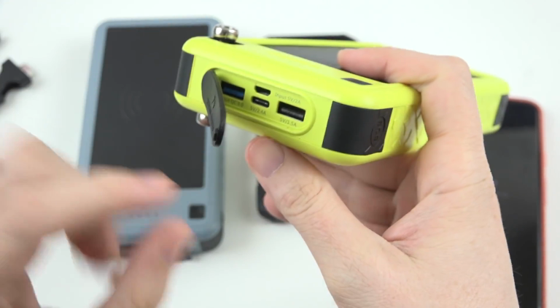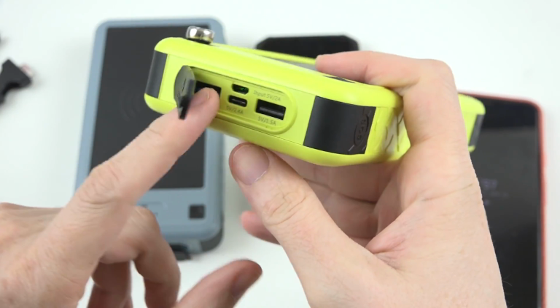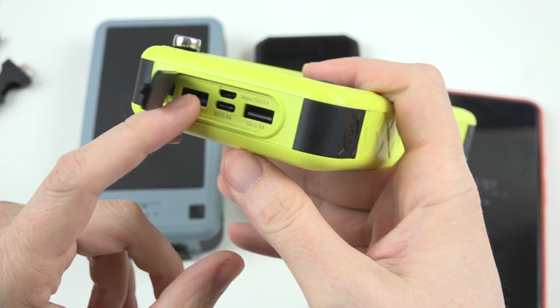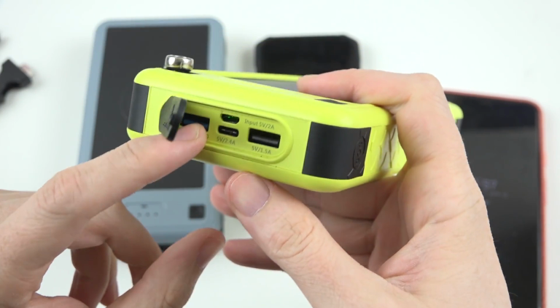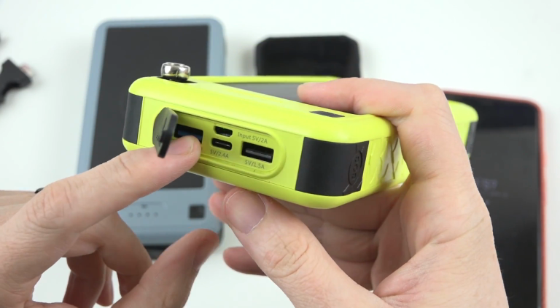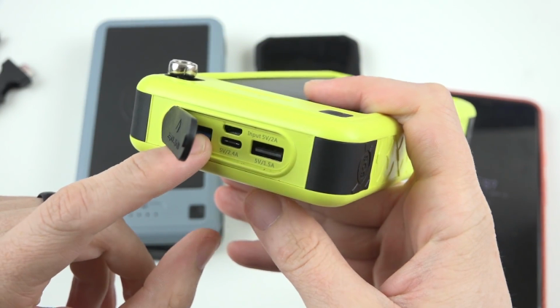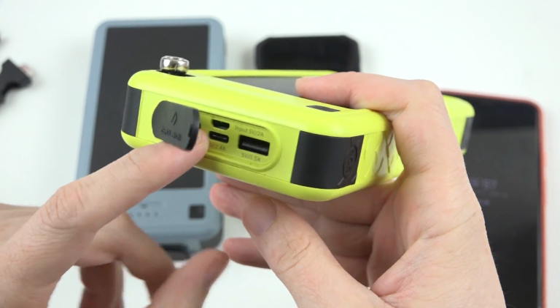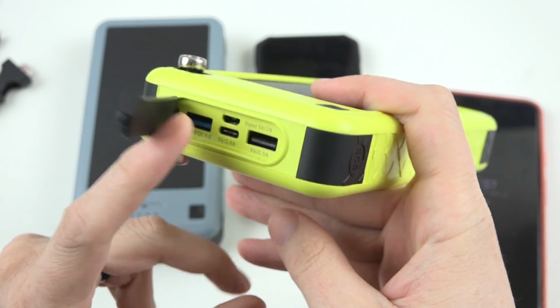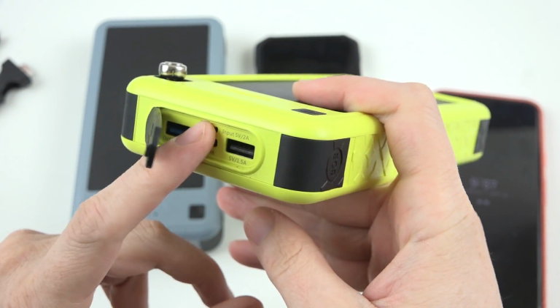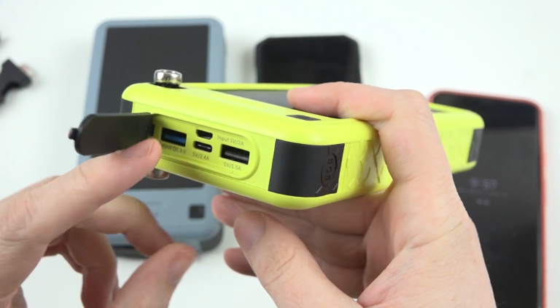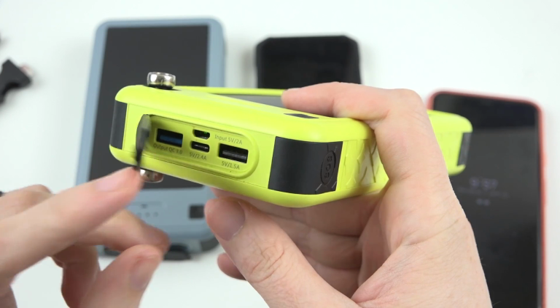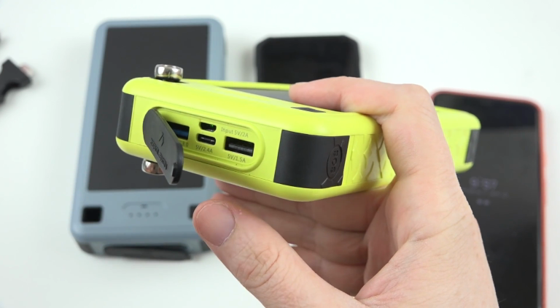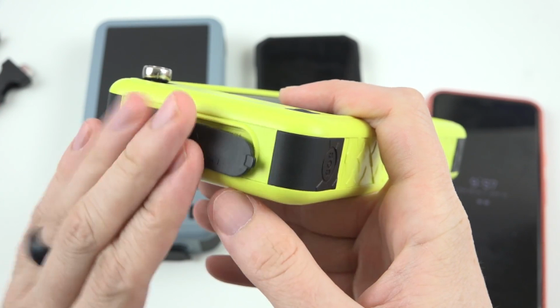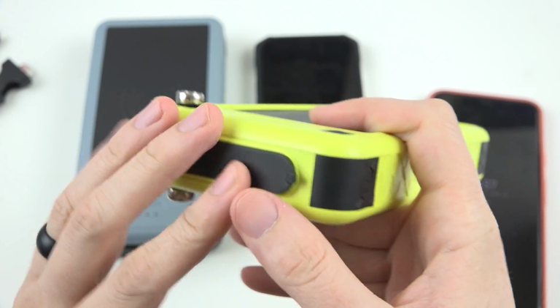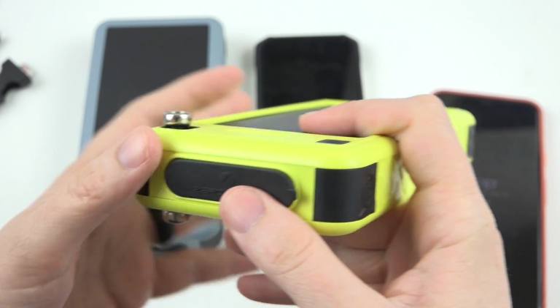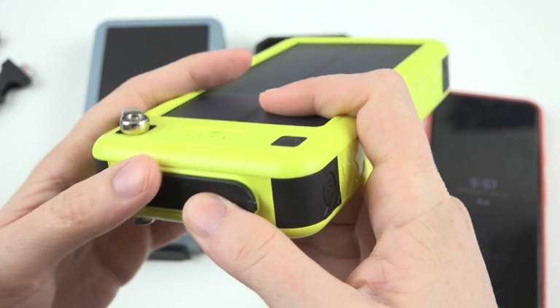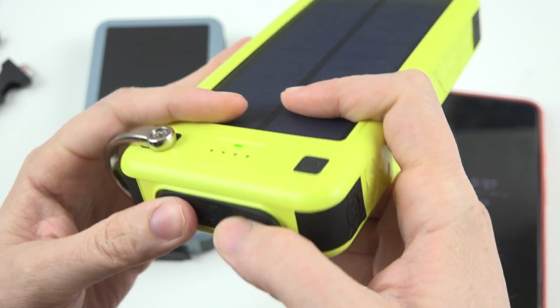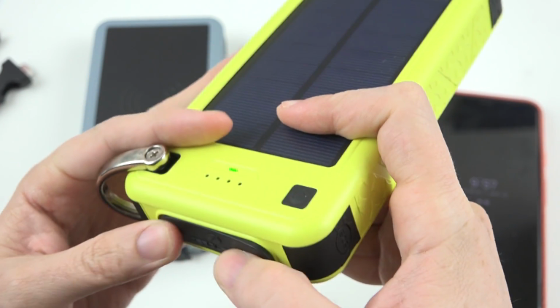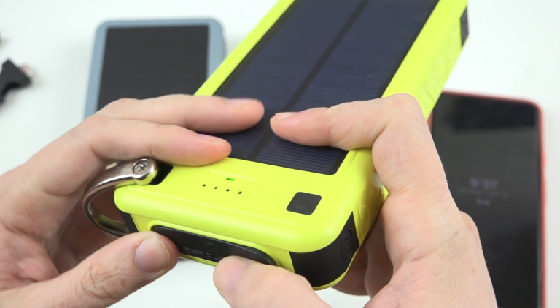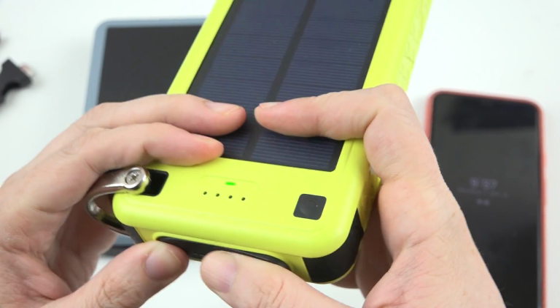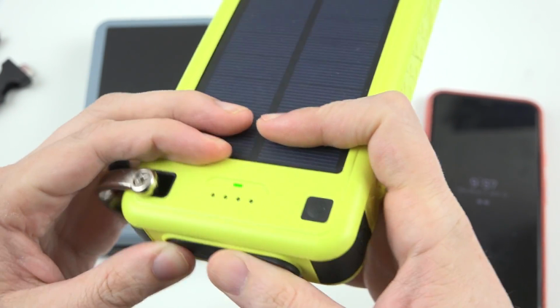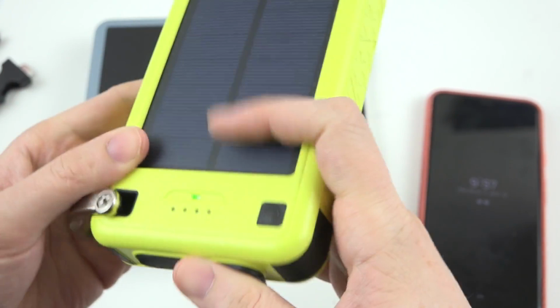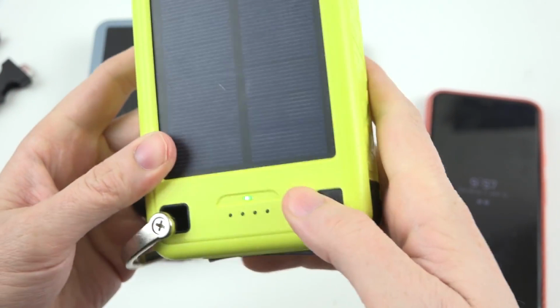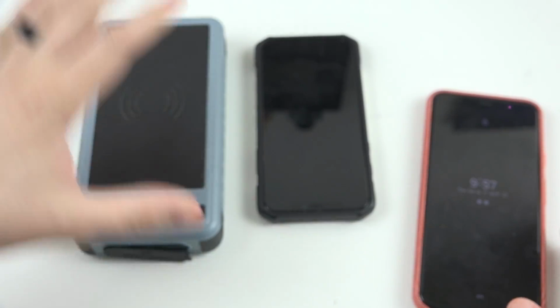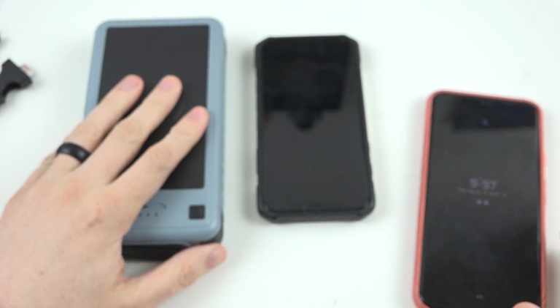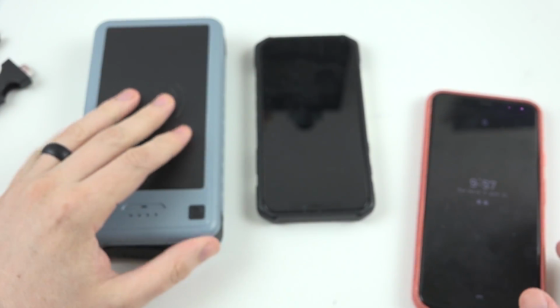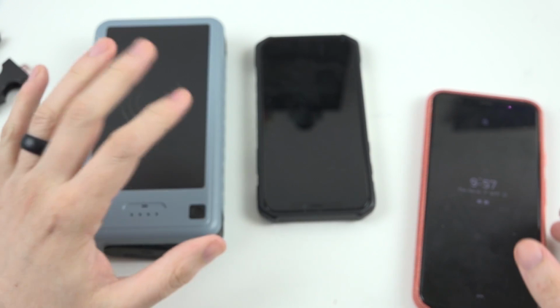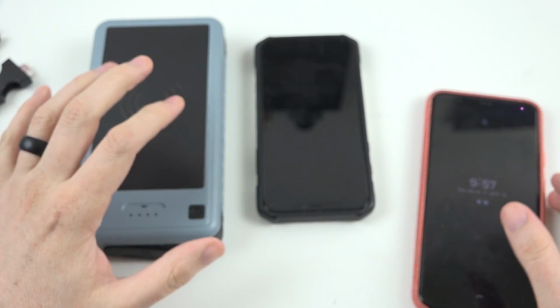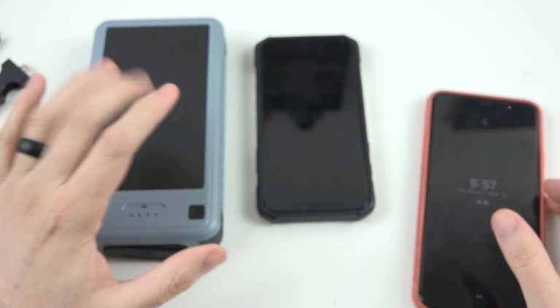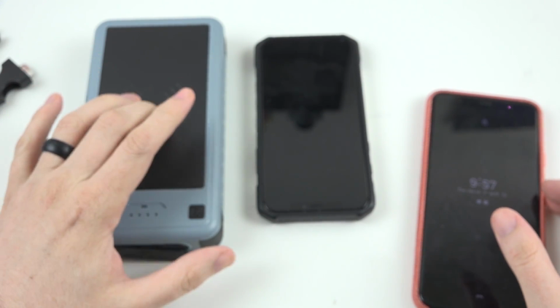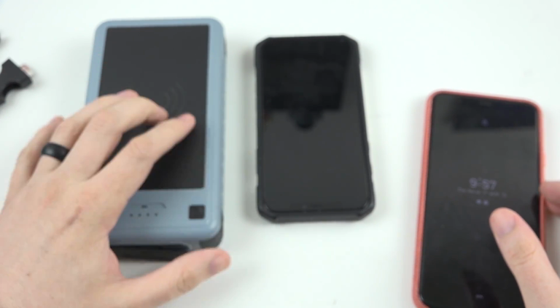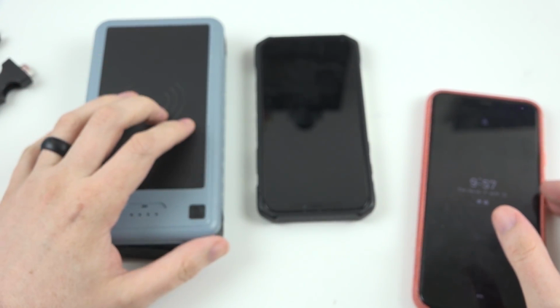This older unit does 5 volts 2.4 amps input, so it will only charge at about 13 watts steady from empty to full. I'm very curious as to how fast this new guy will charge.